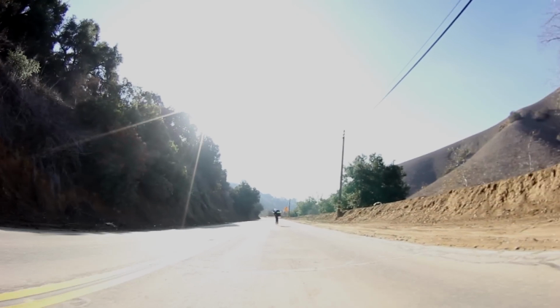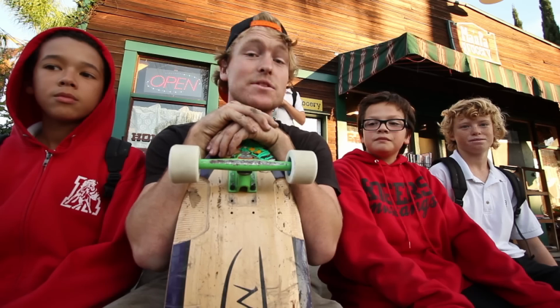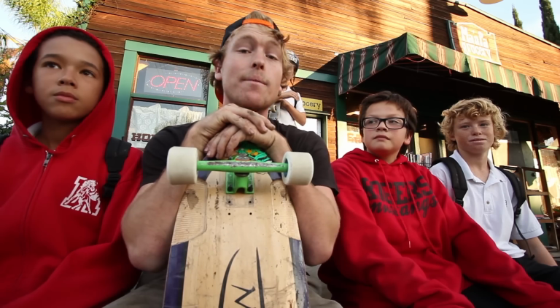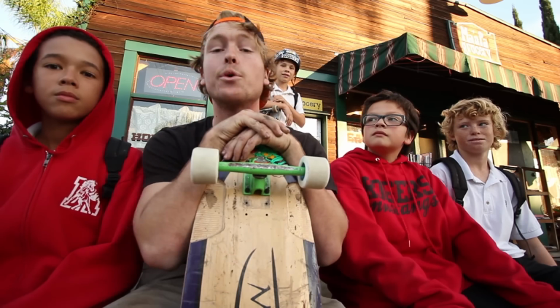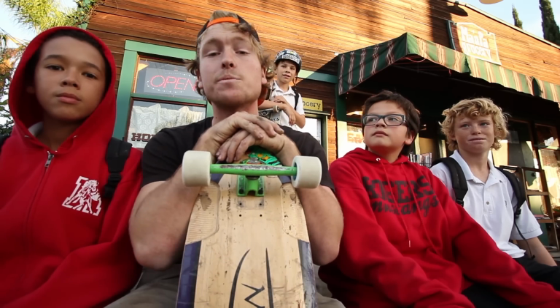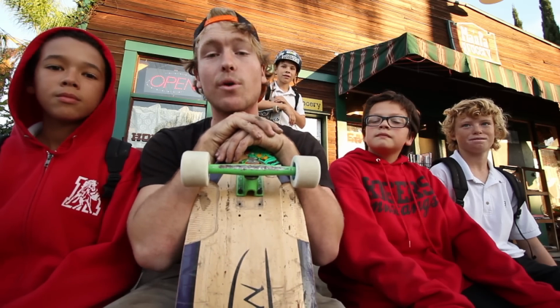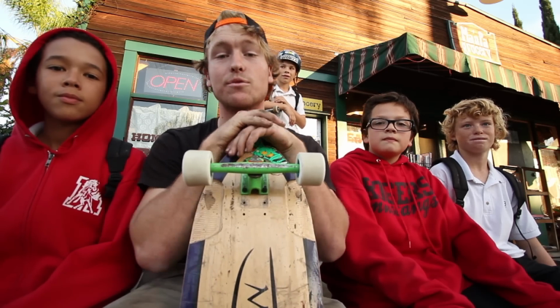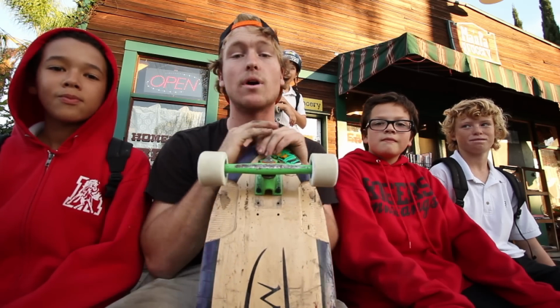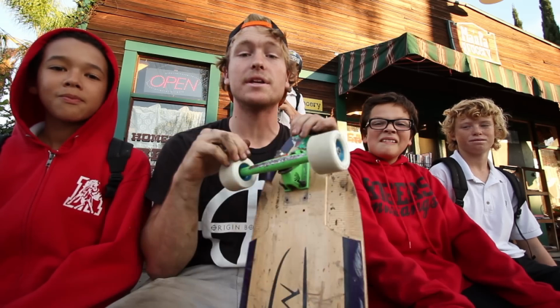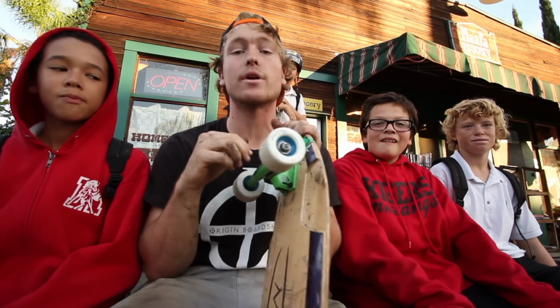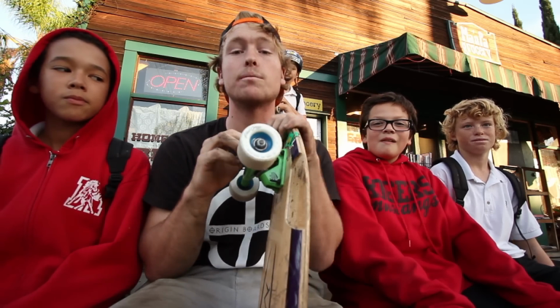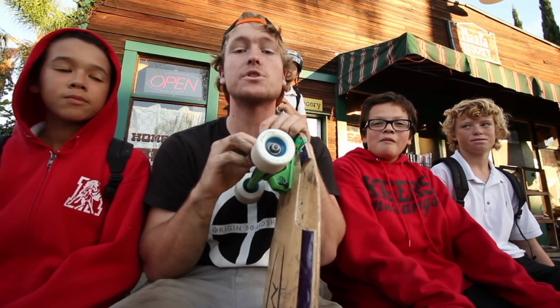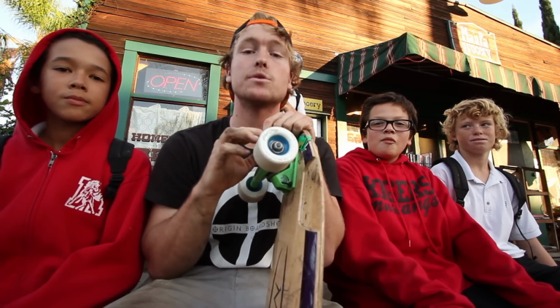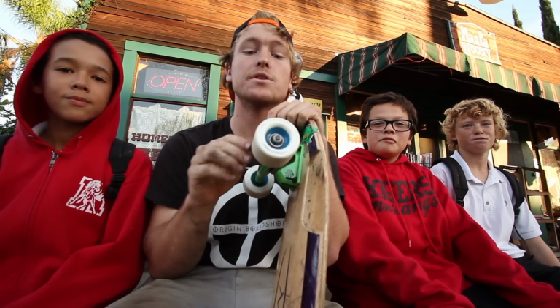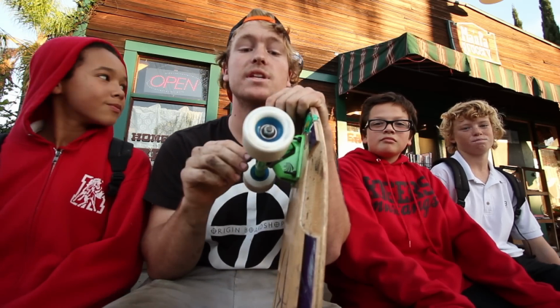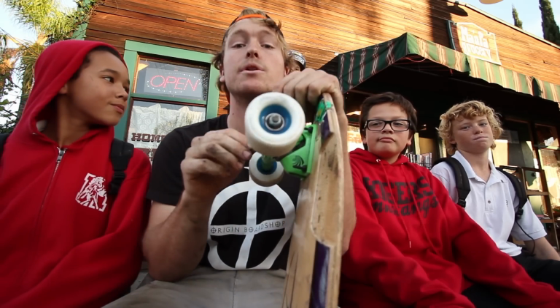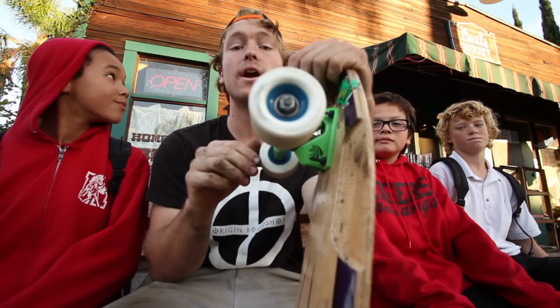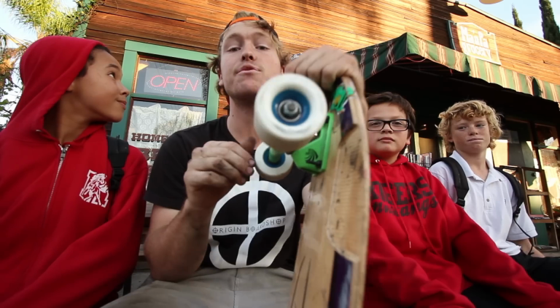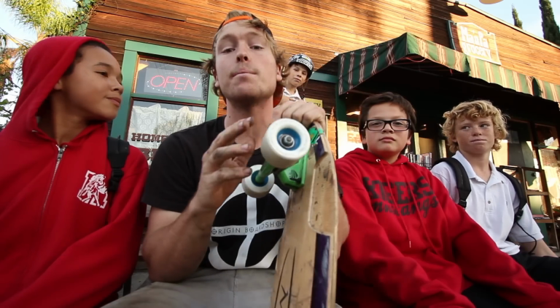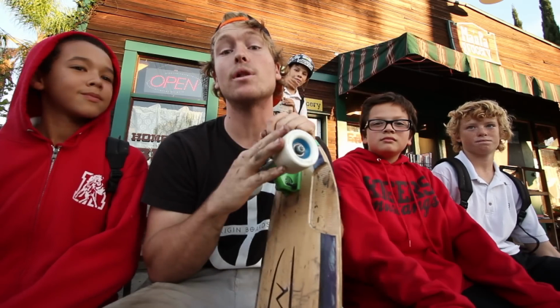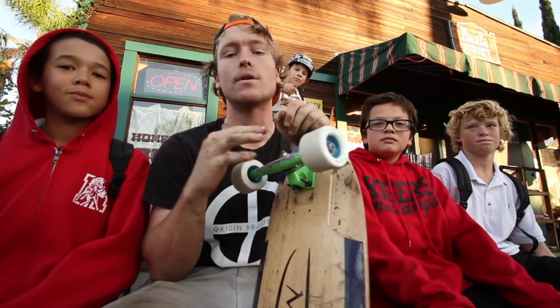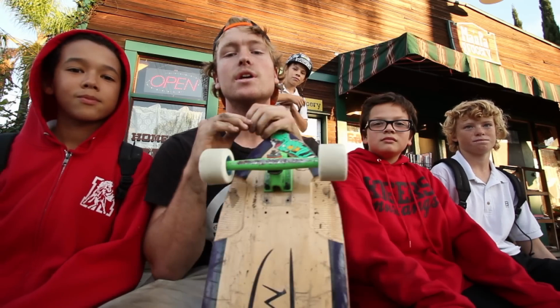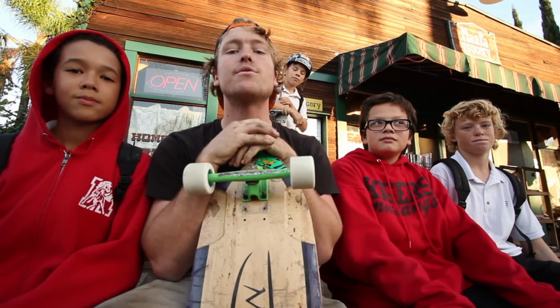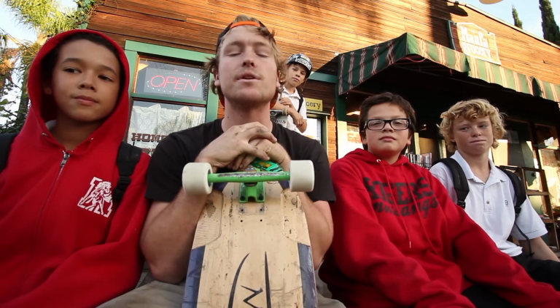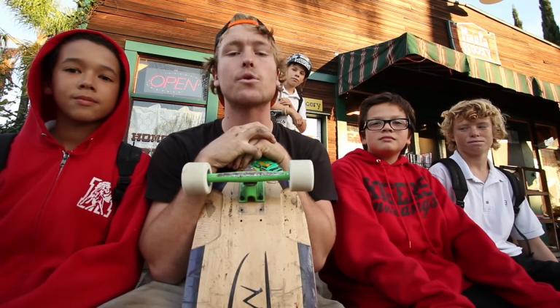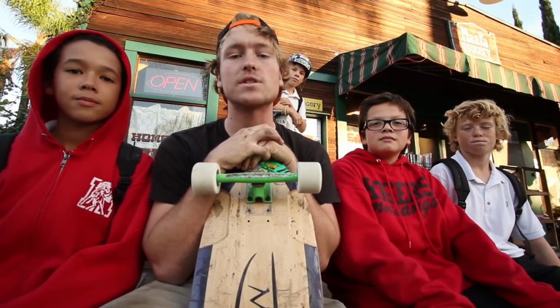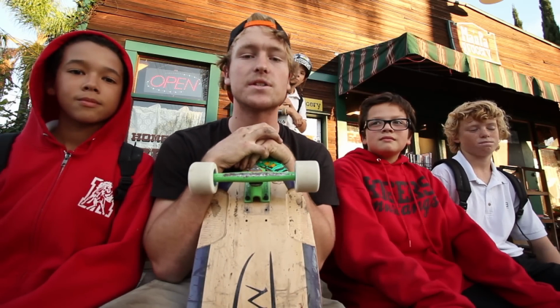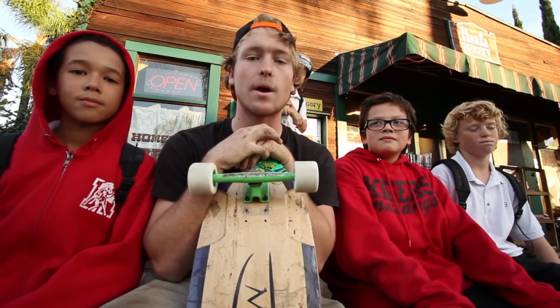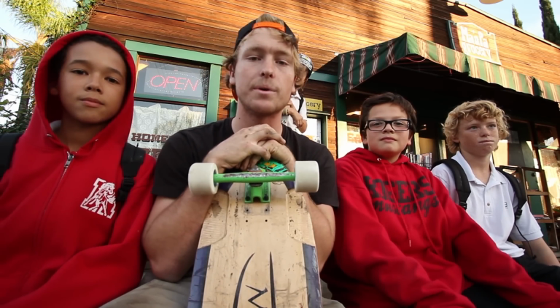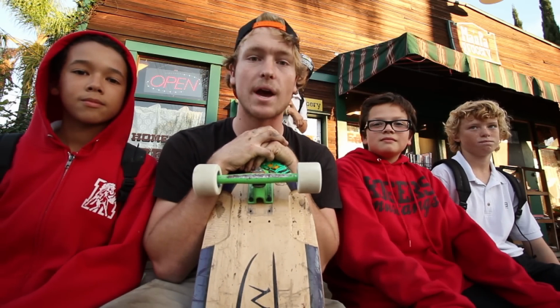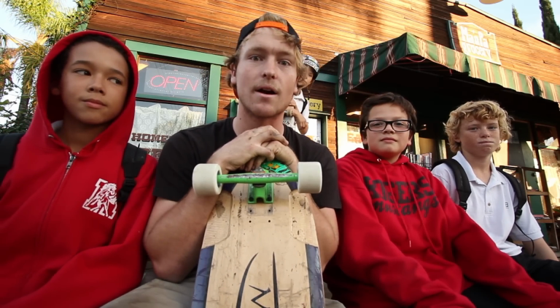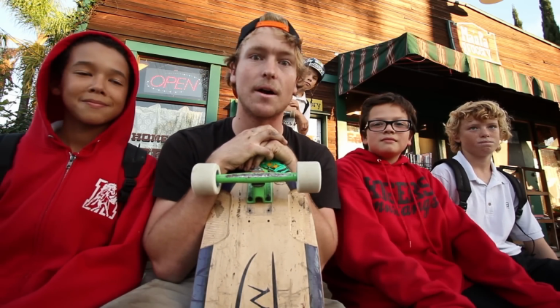That's a wrap for the Wheelbase Mag product review of the Liam Morgan Pro Series wheels in 70 millimeter 84A by Blood Orange. If you have any further questions, hit us up at wheelbasemag.com.